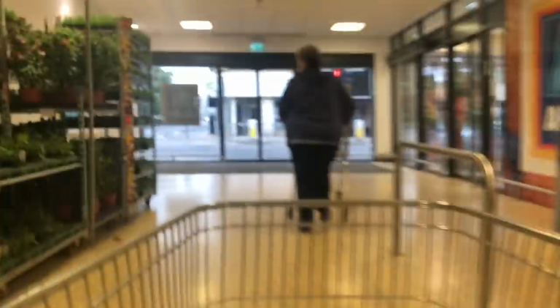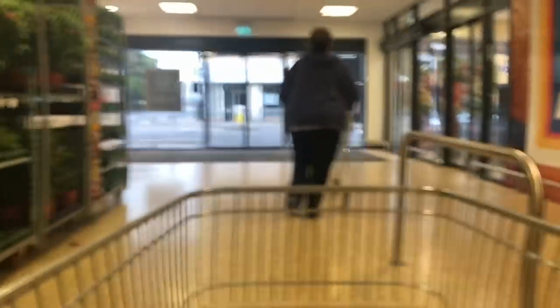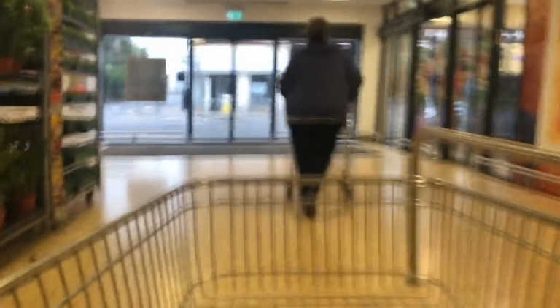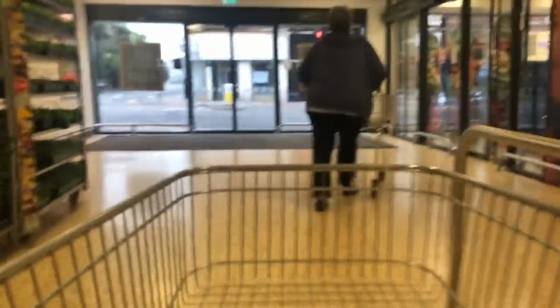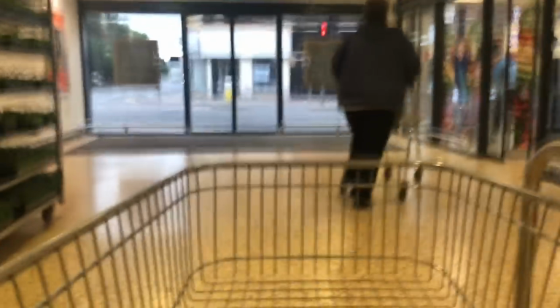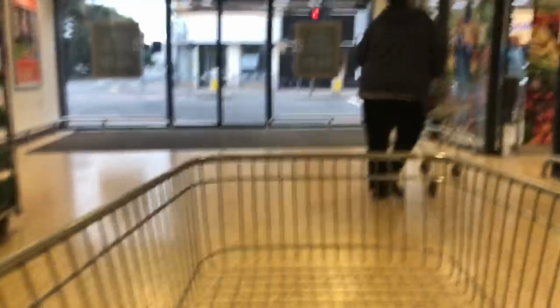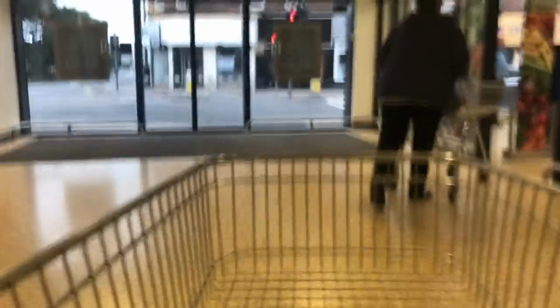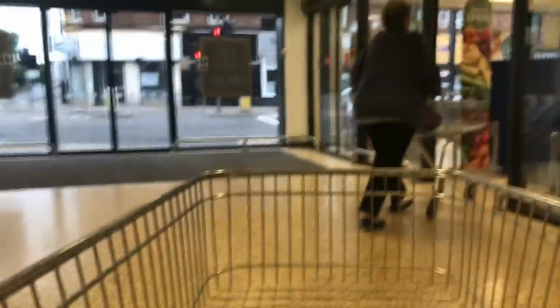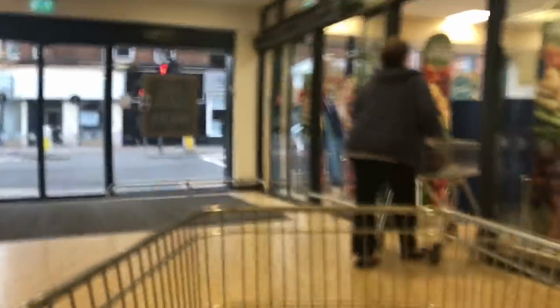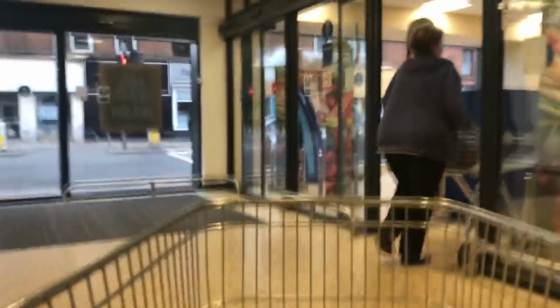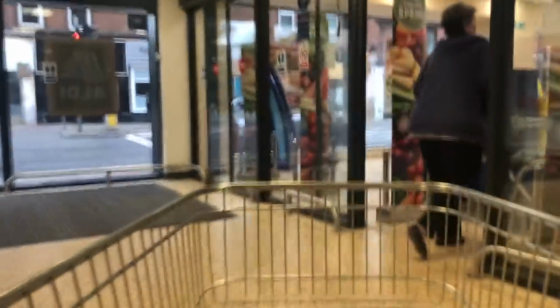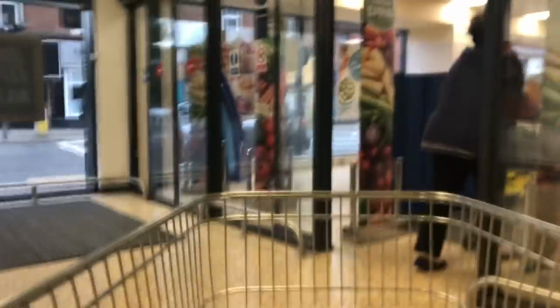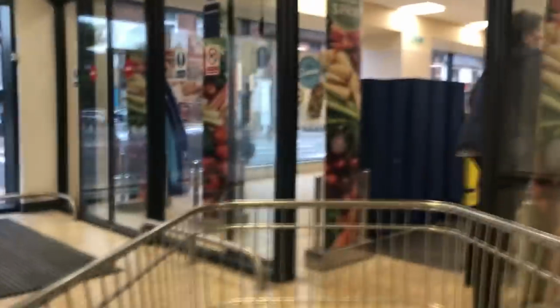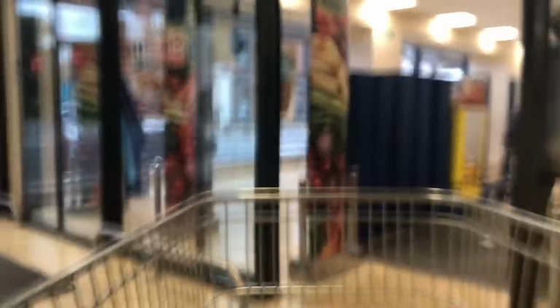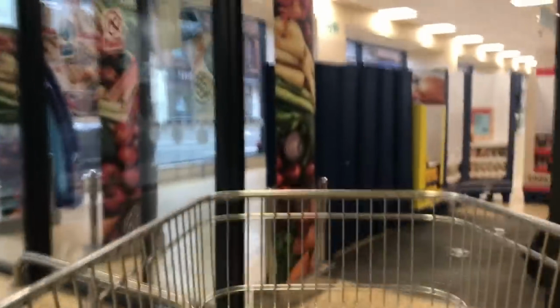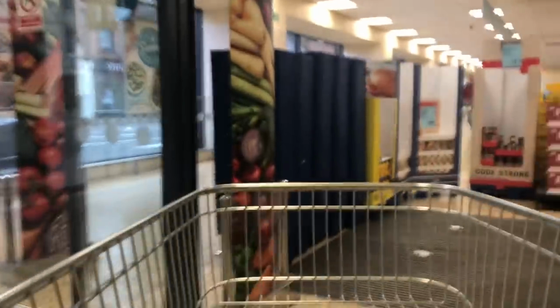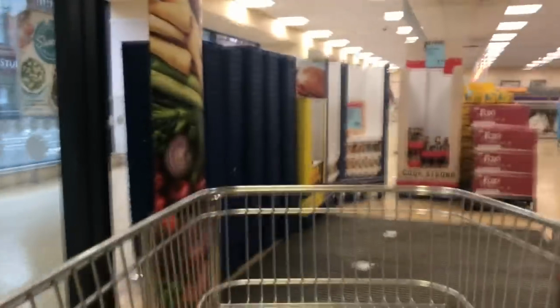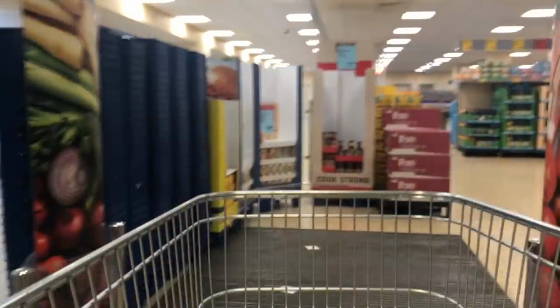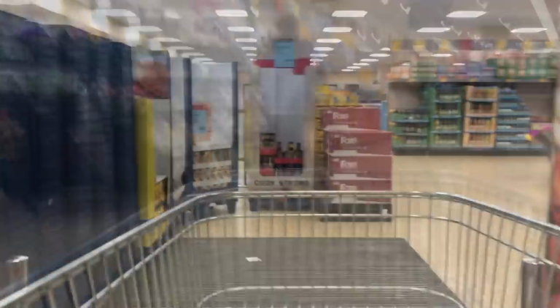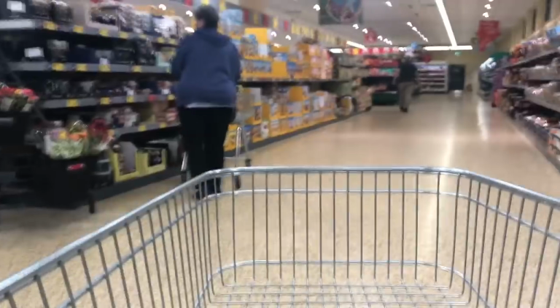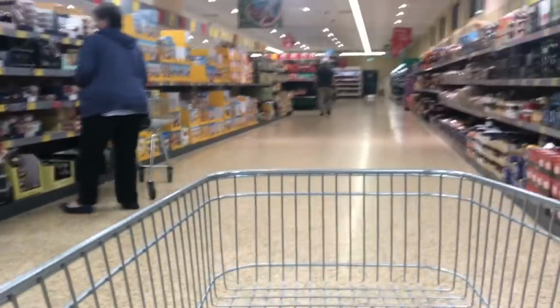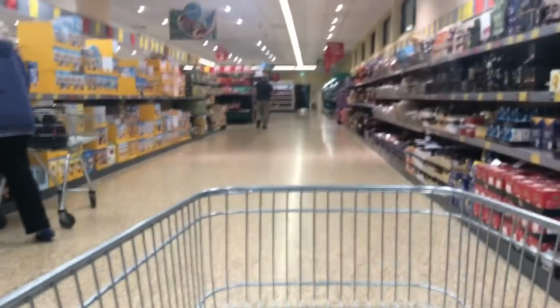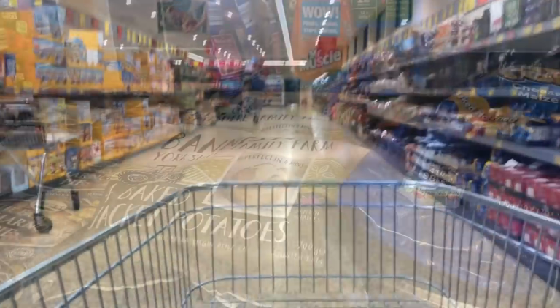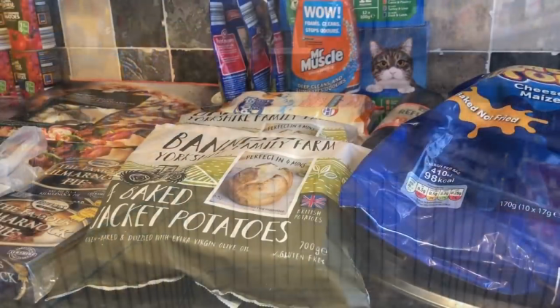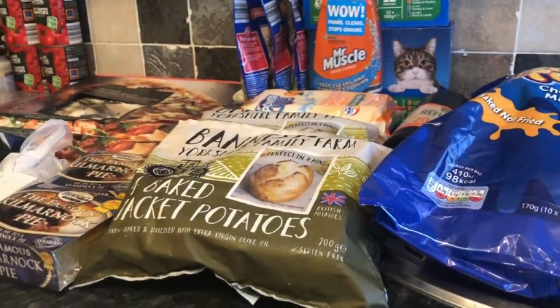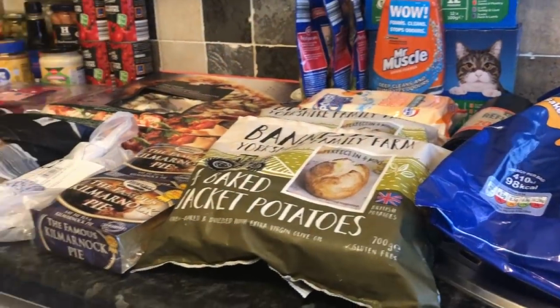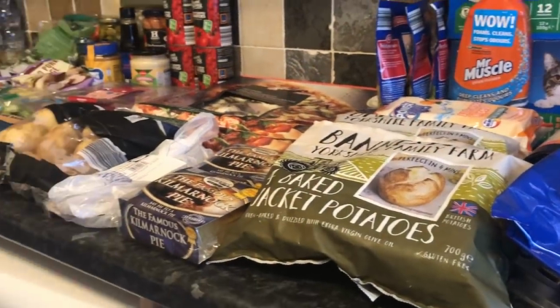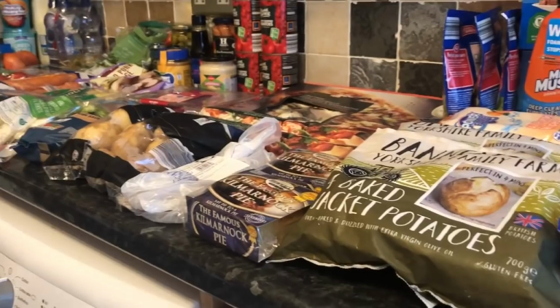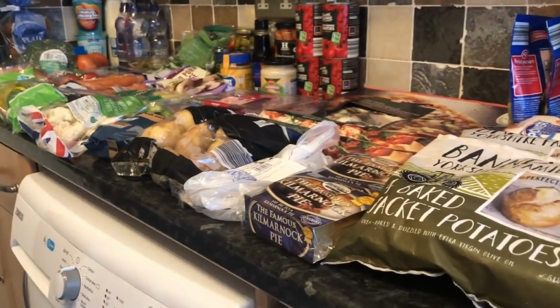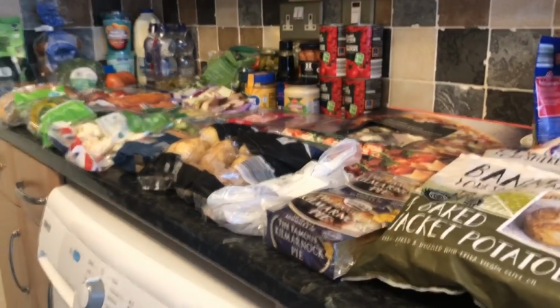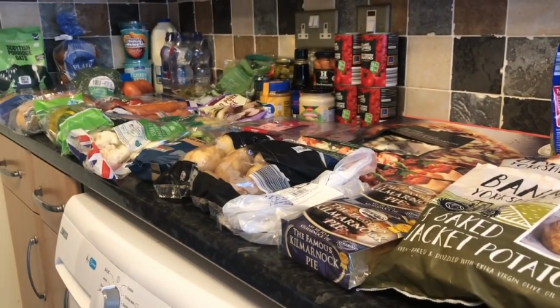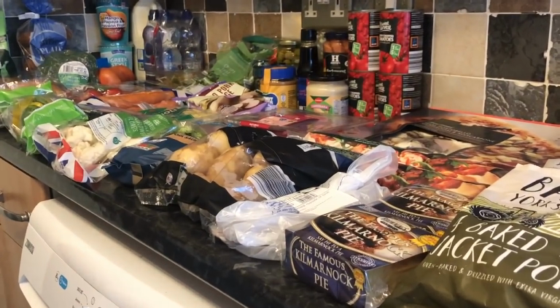That's one of the things about Aldi — they do tend to be a wee bit cheaper than other shops. We went to Morrison's a few weeks ago, just got our usual bits and bobs and it was about 70 or 80 pounds, so that just shows you the difference.